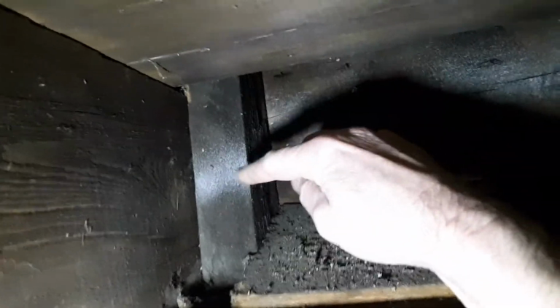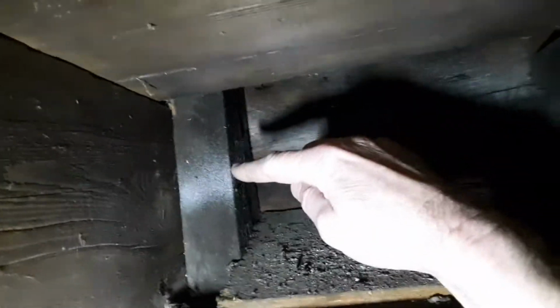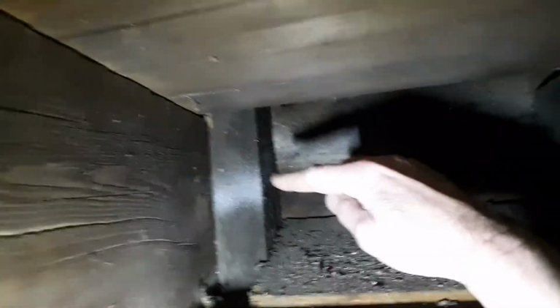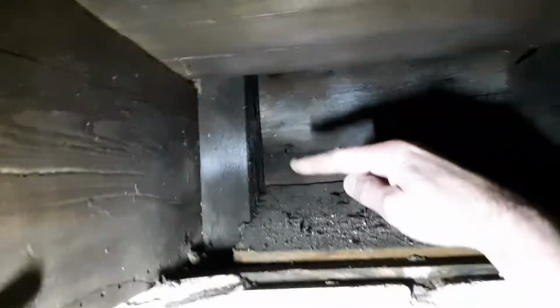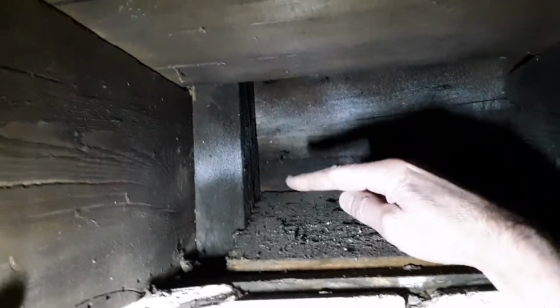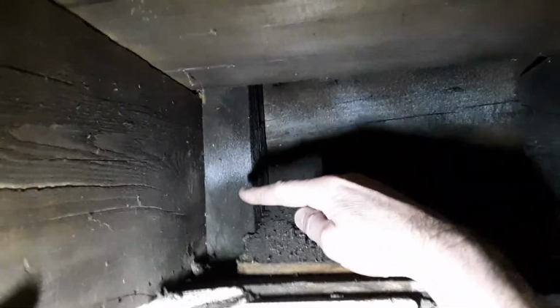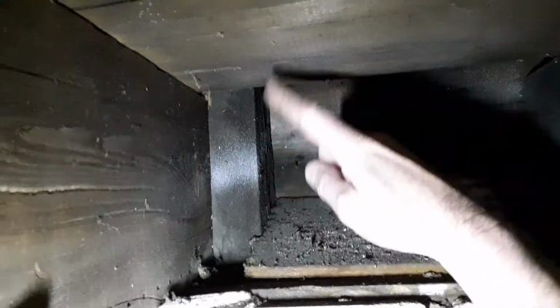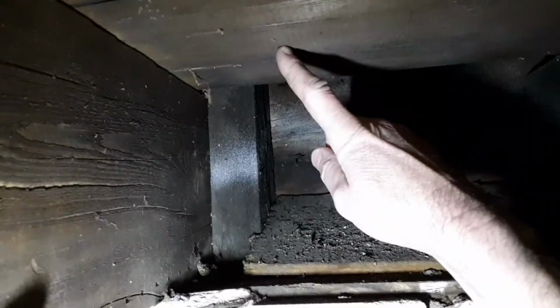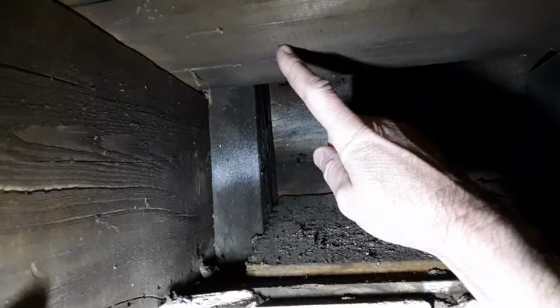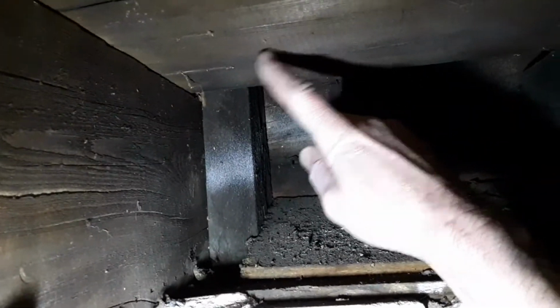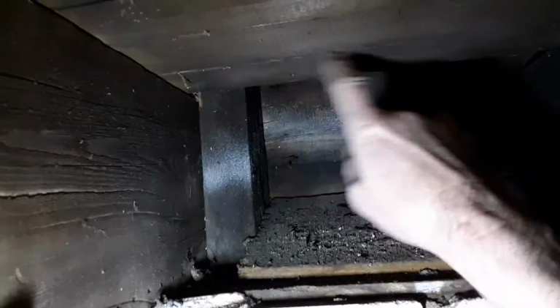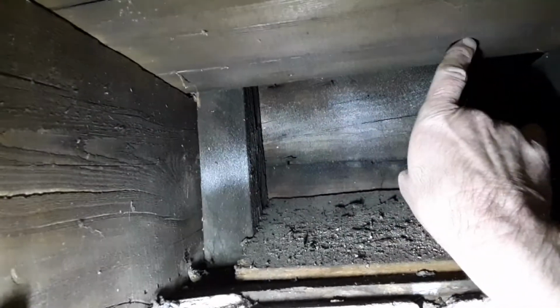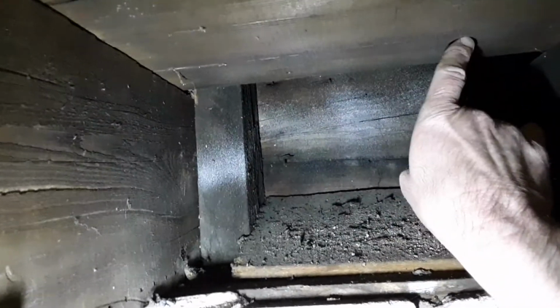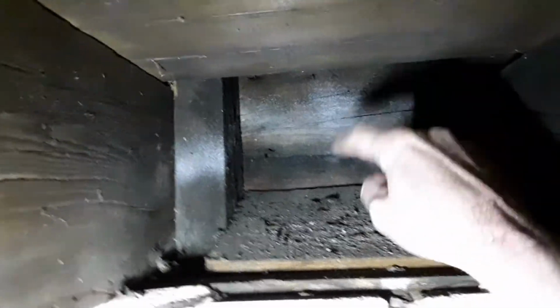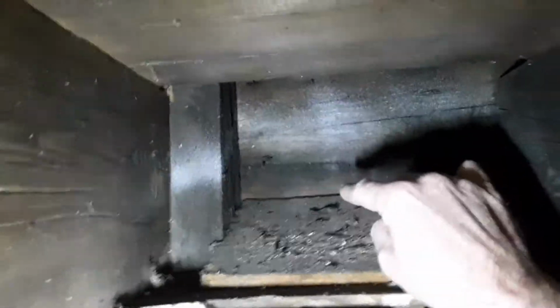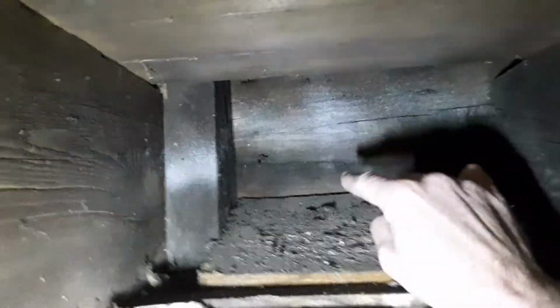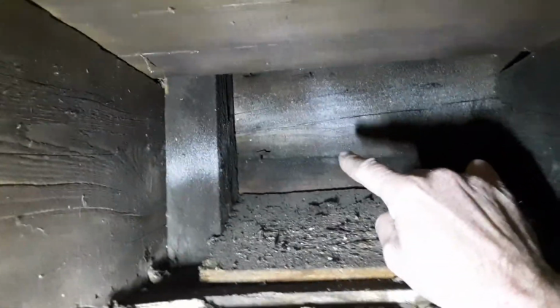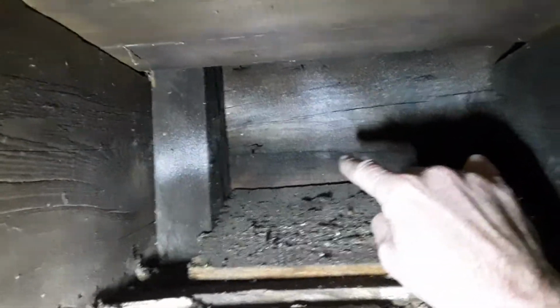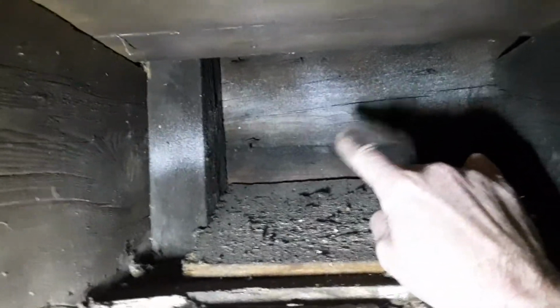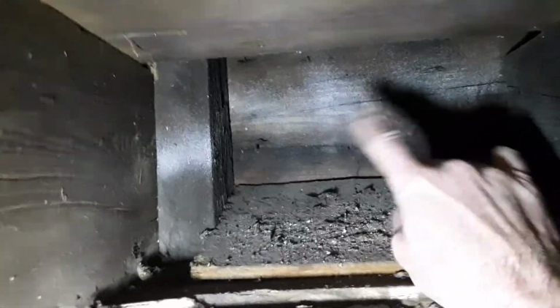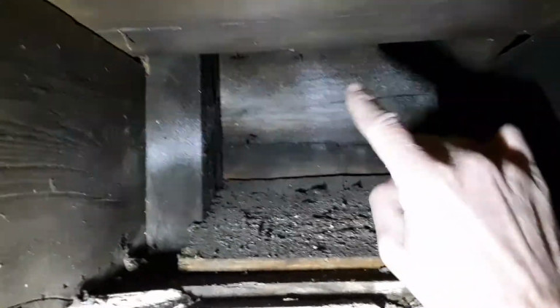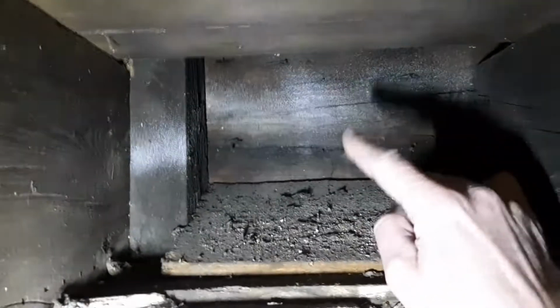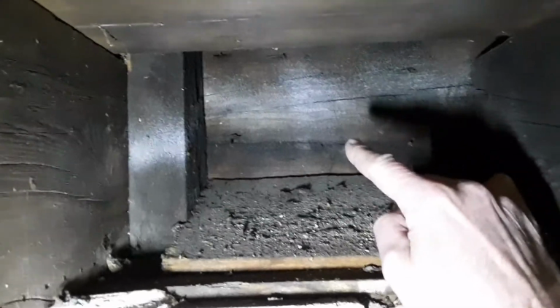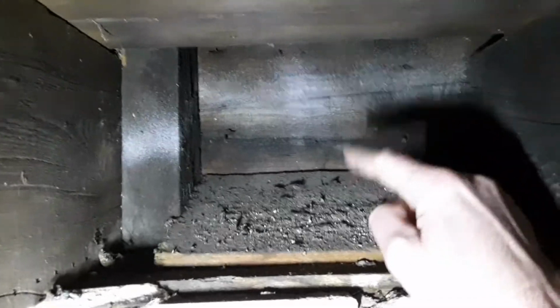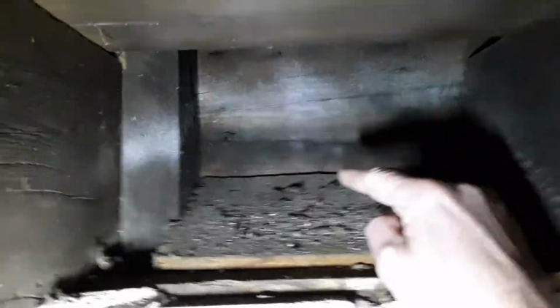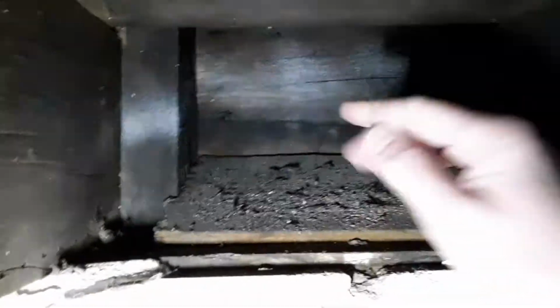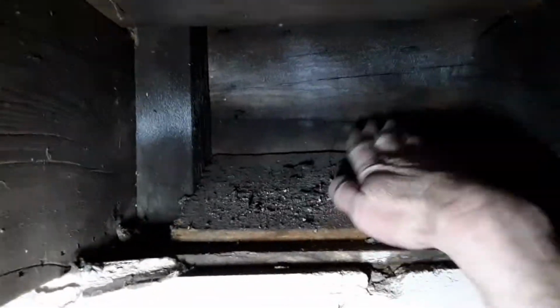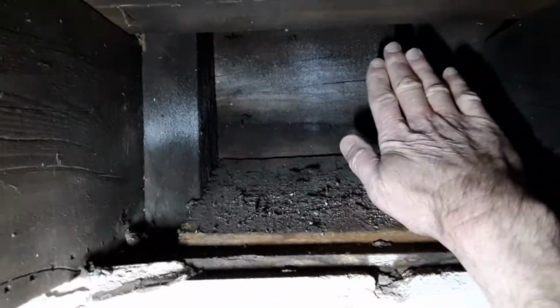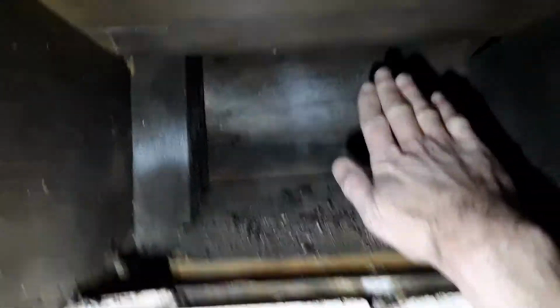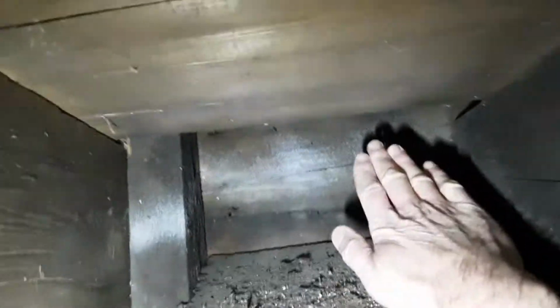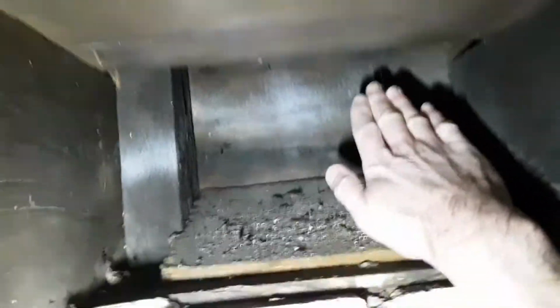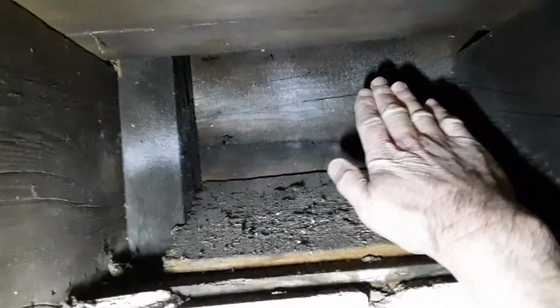Usually on today's platform framing the stud would be on top of the floor with a sole plate on it. This area right here is problematic — if there's a fire in the basement it allows that fire to go right up into the wall cavity of the upstairs areas.